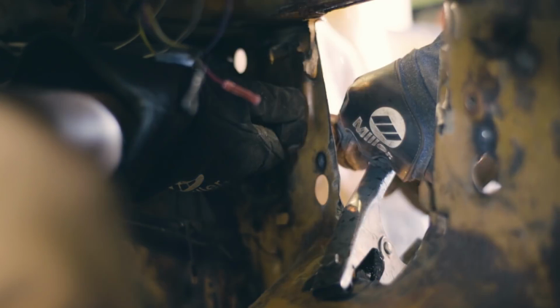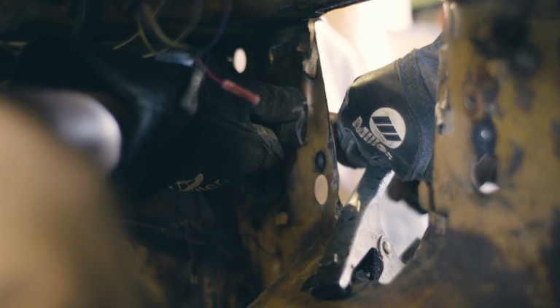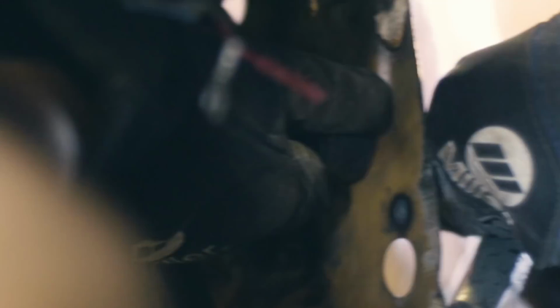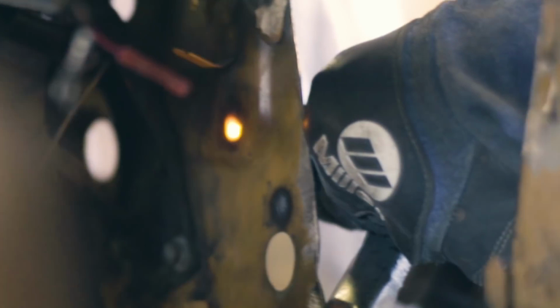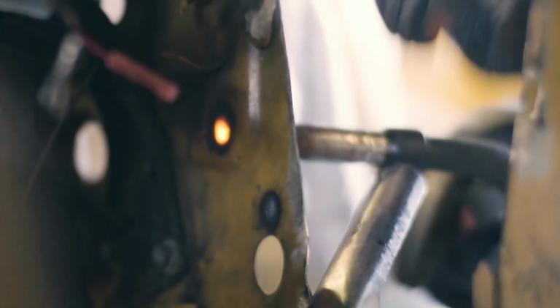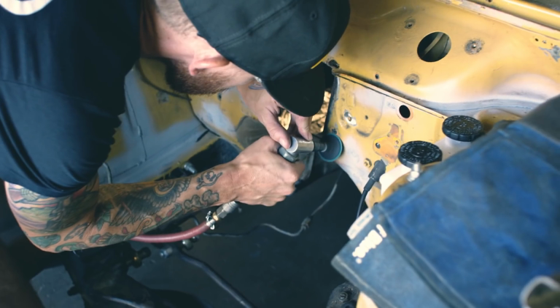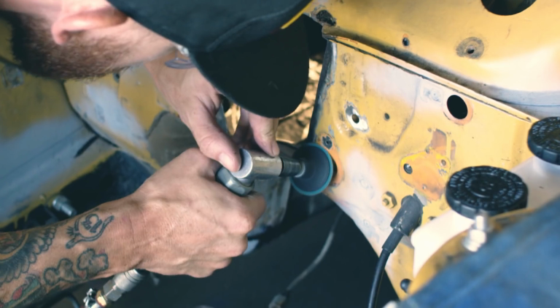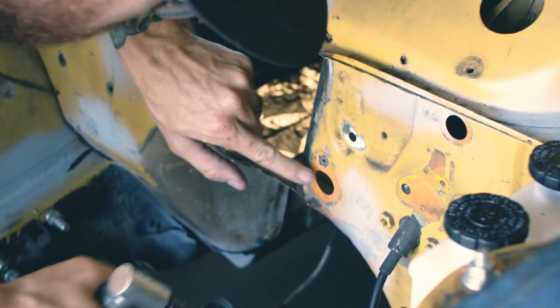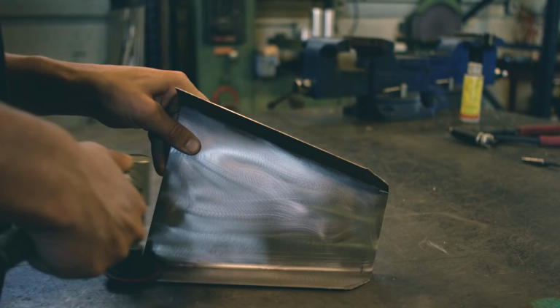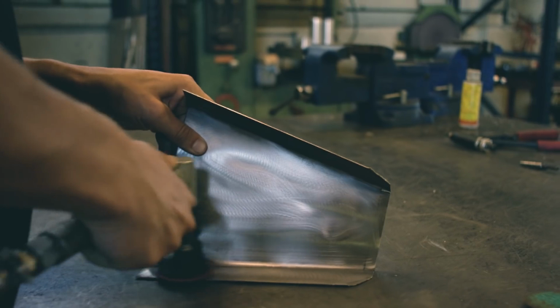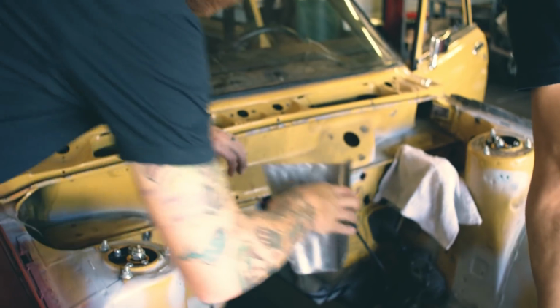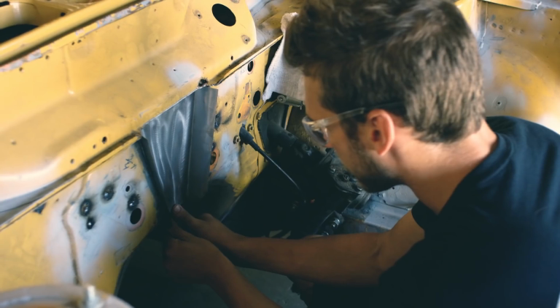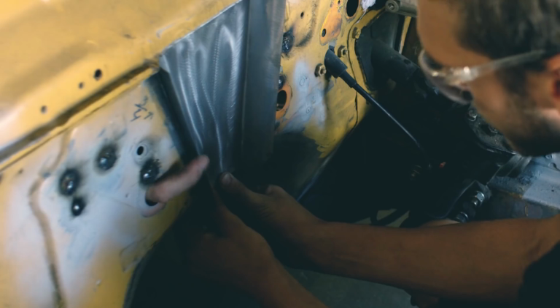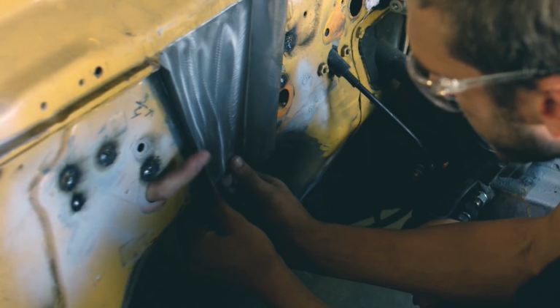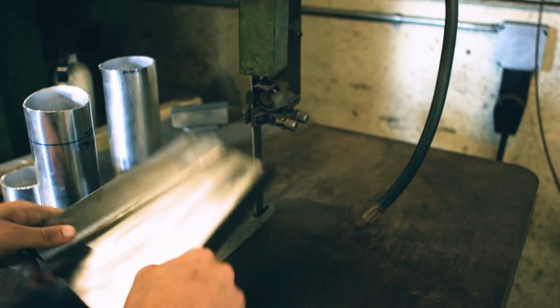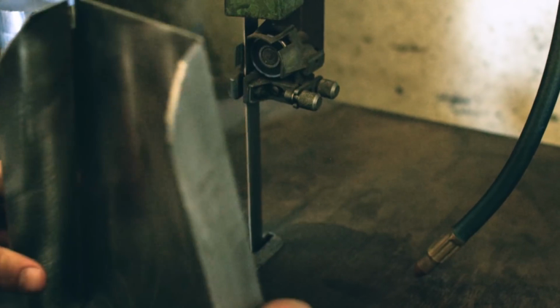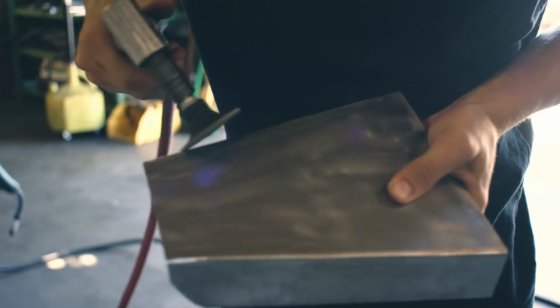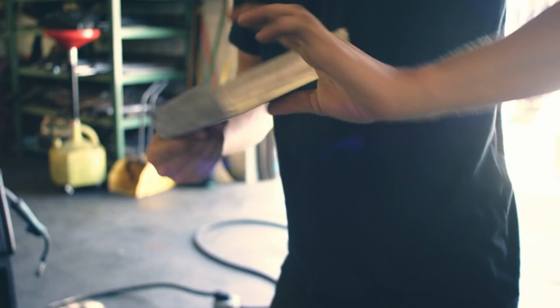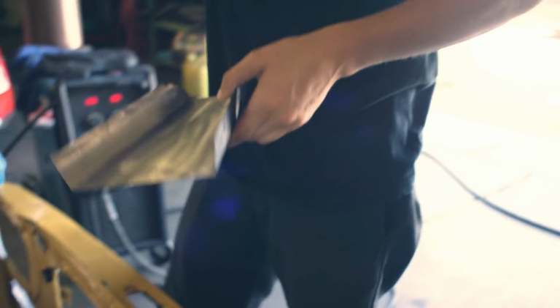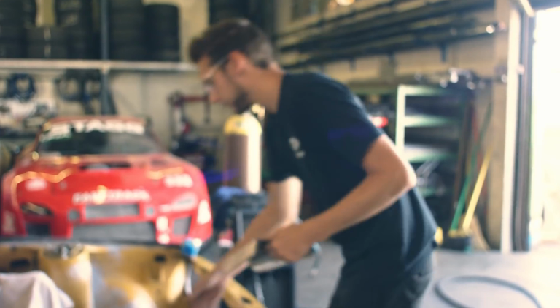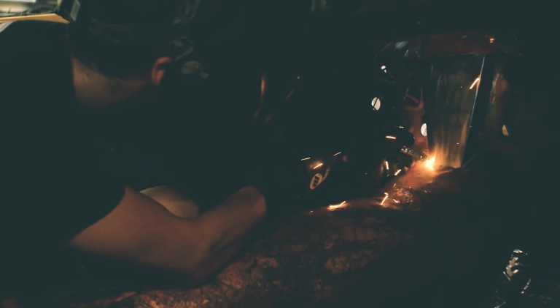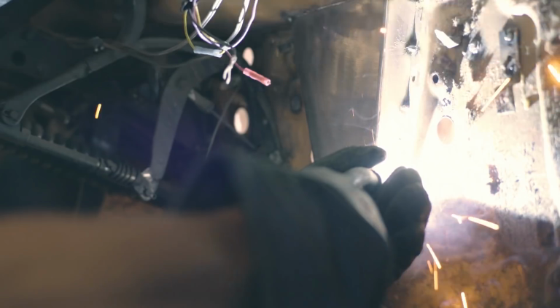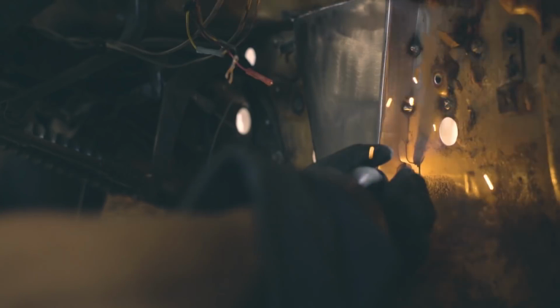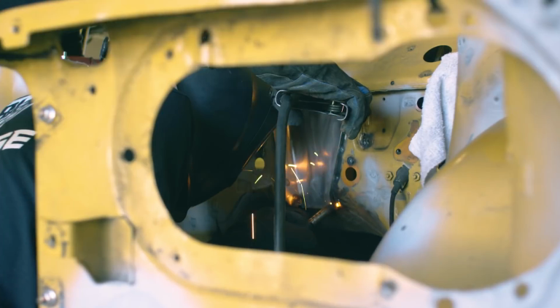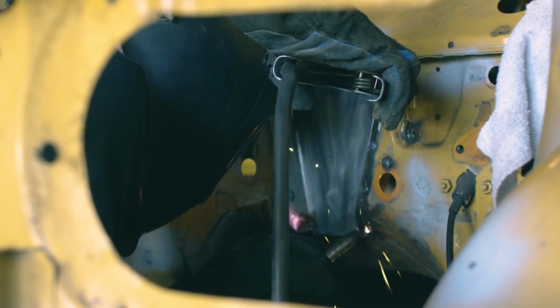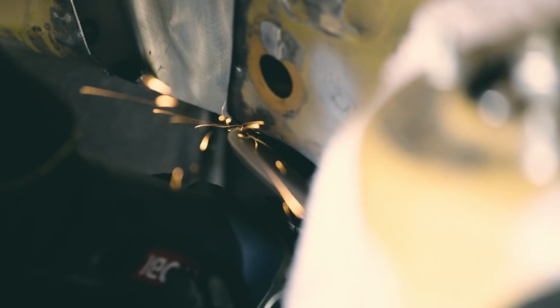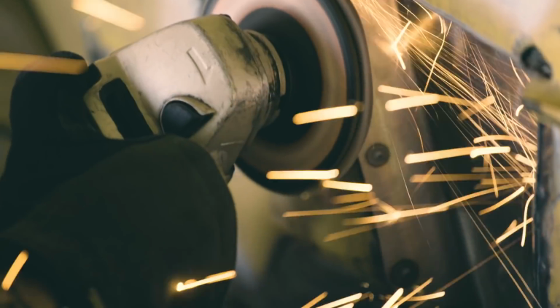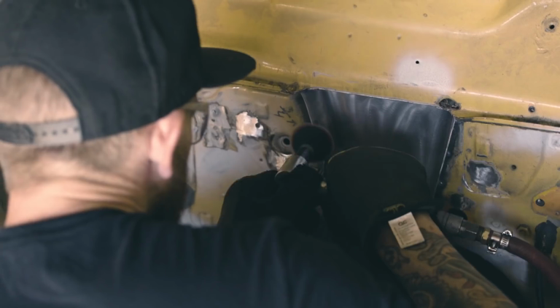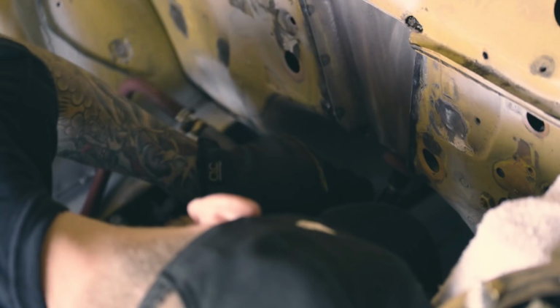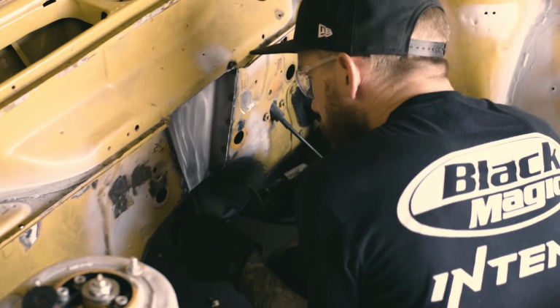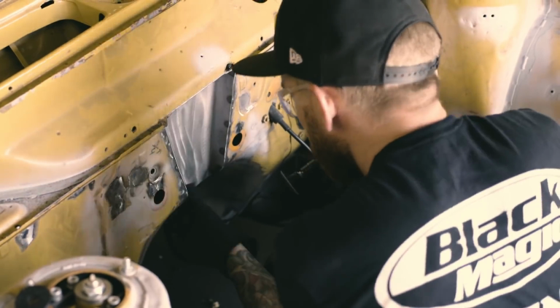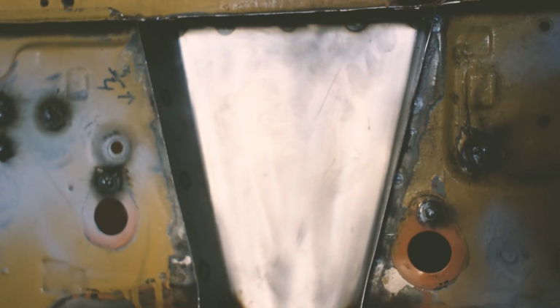We went into the engine bay and finished filling in all the holes in the firewall and that center plate where we had a little bit of rust. That's all smoothed out and polished up and ready for paint as well.